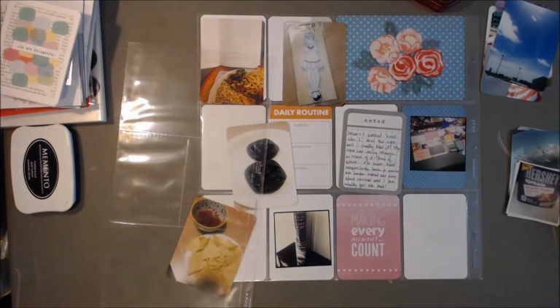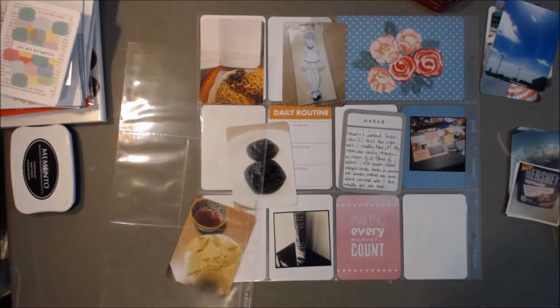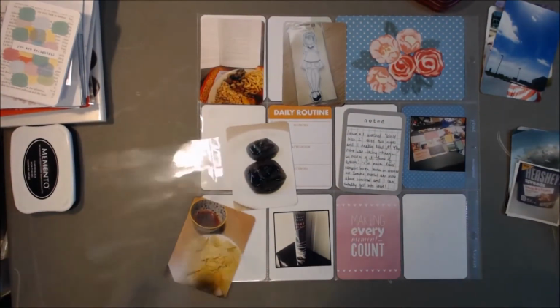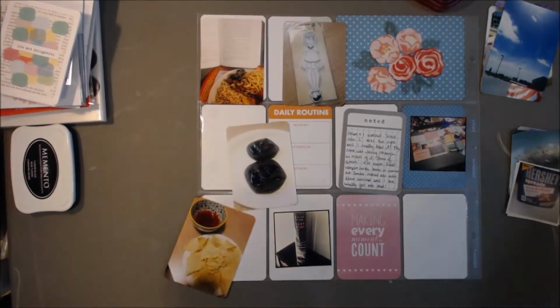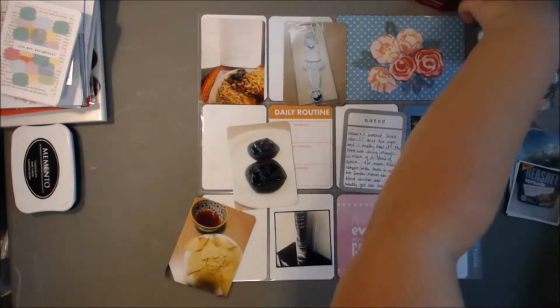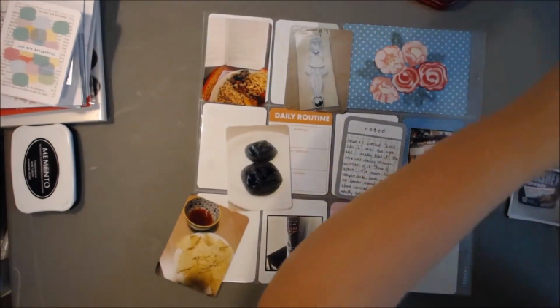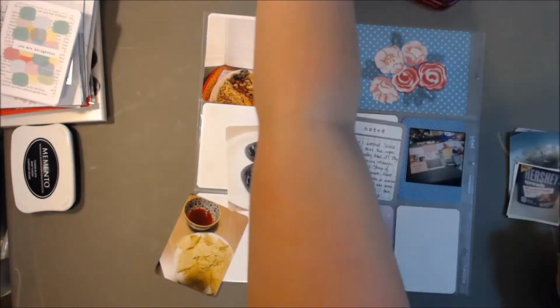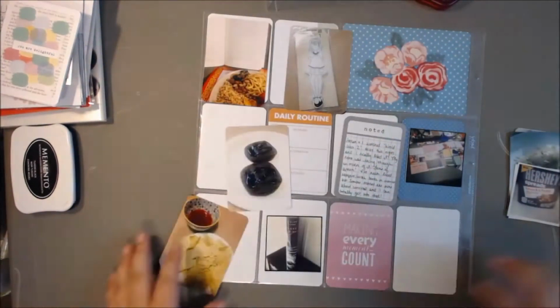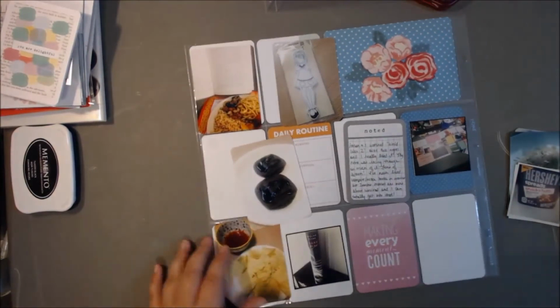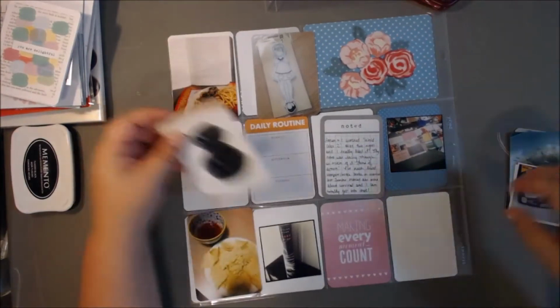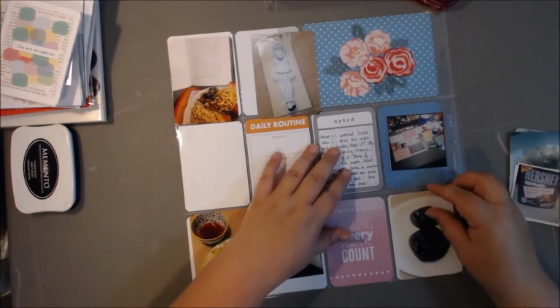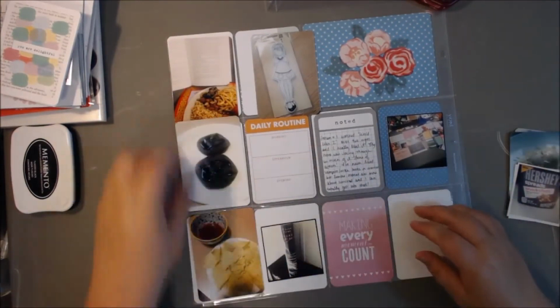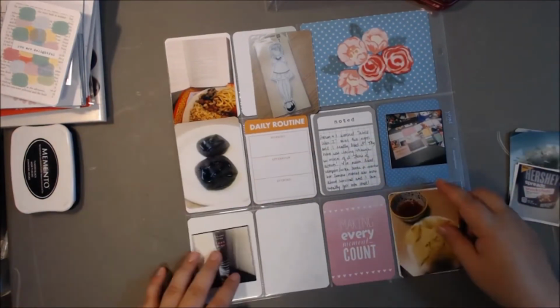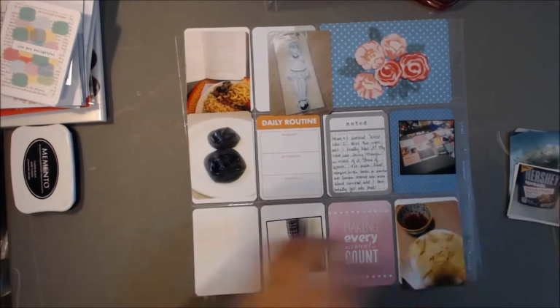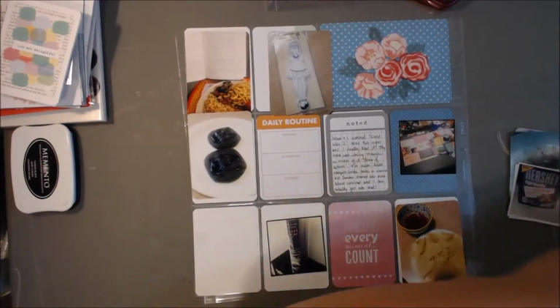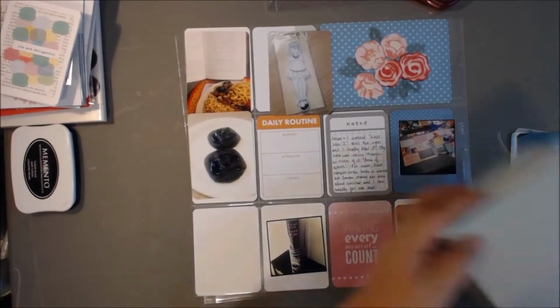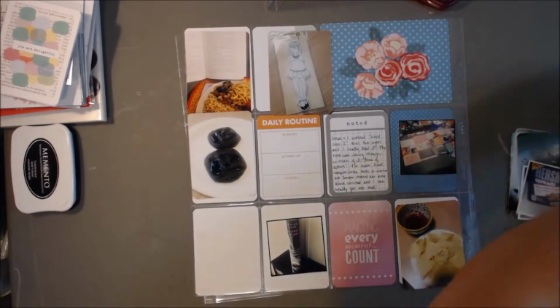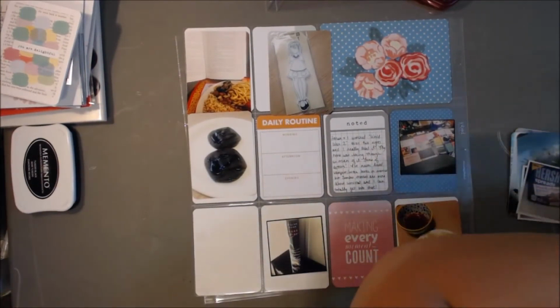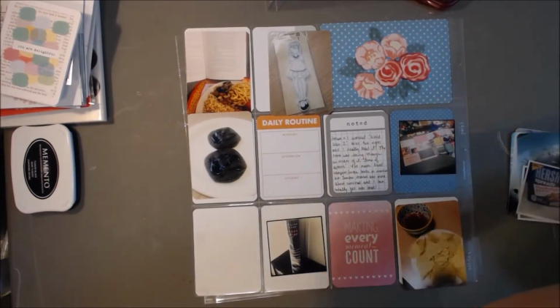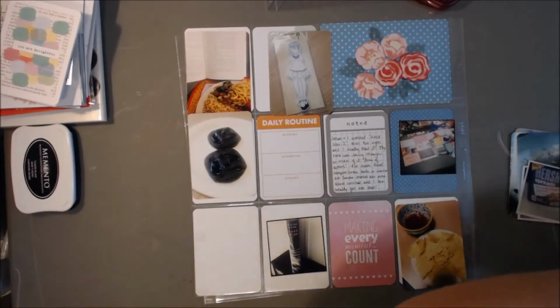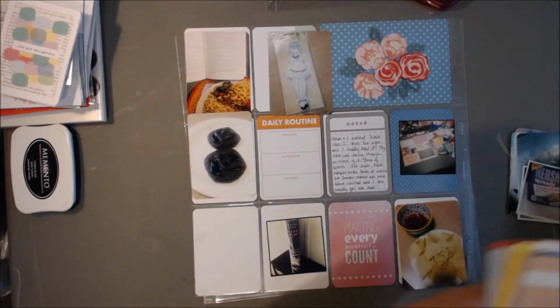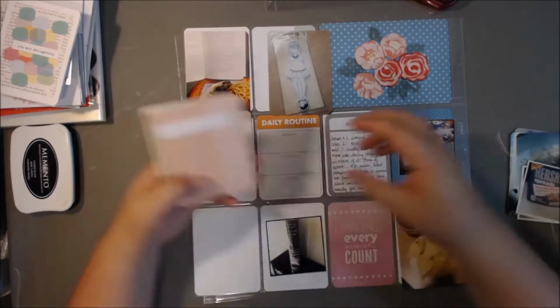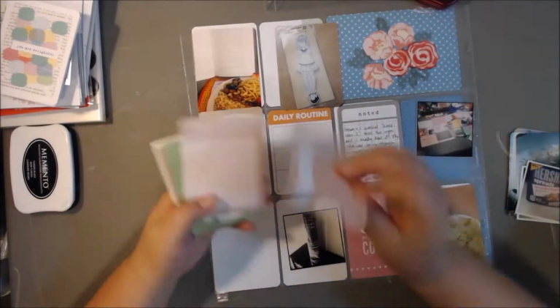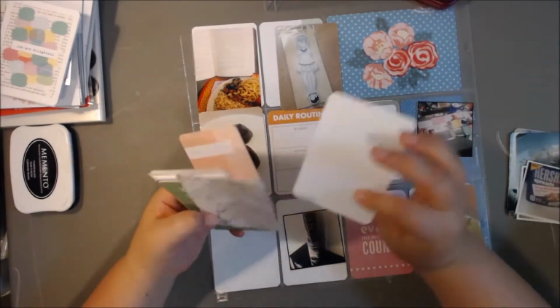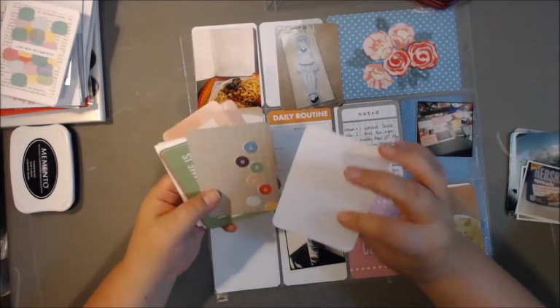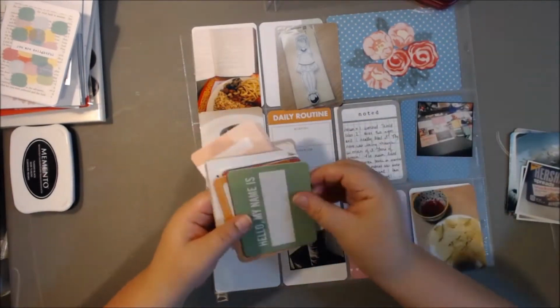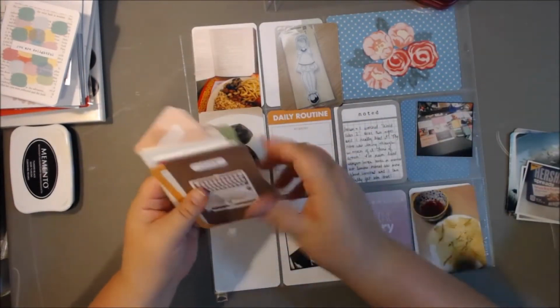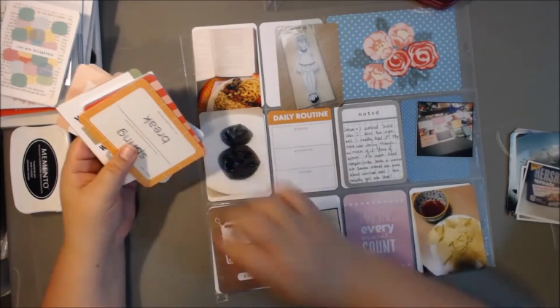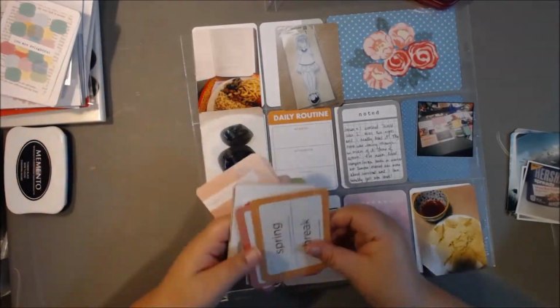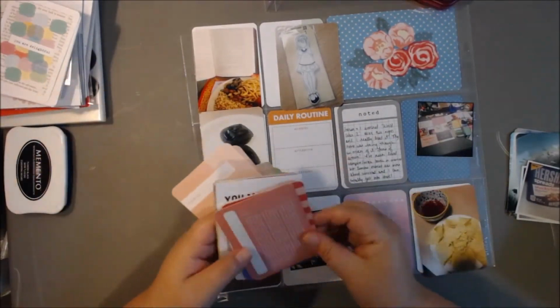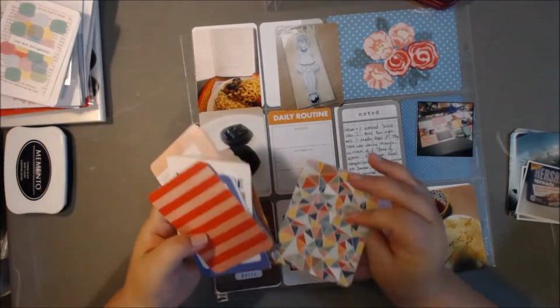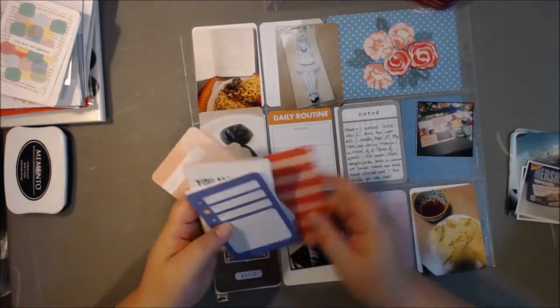I decided I needed an insert, so I pull out one of my favorite pages — it's a Design H, and it is basically half of a Design A, which I love. I think it's a really great format.